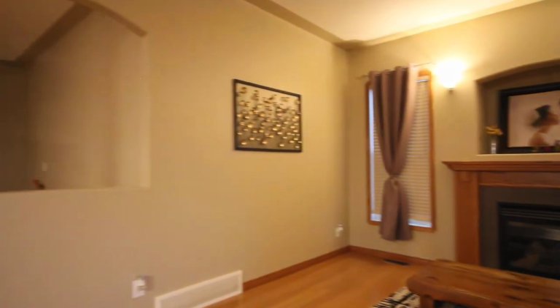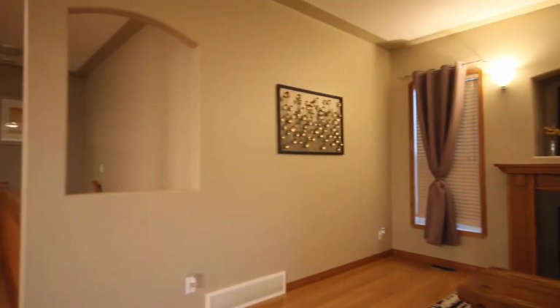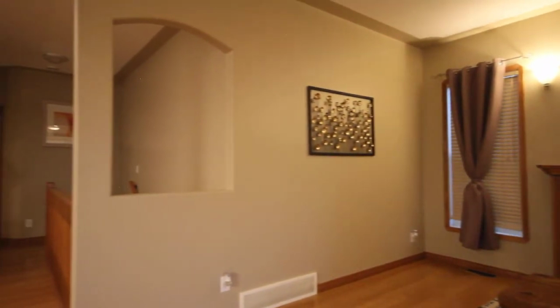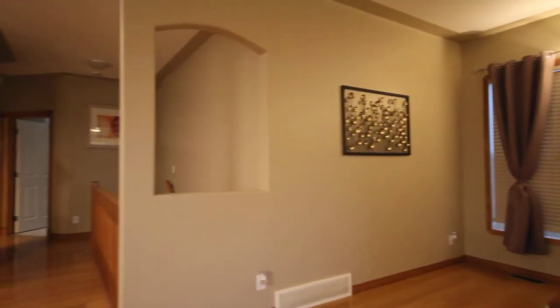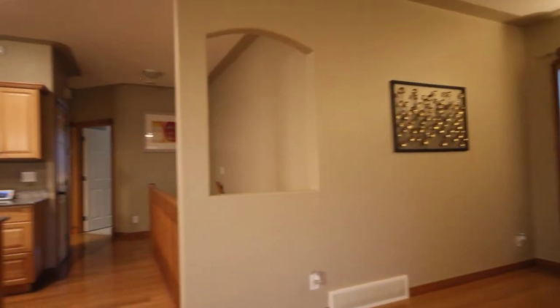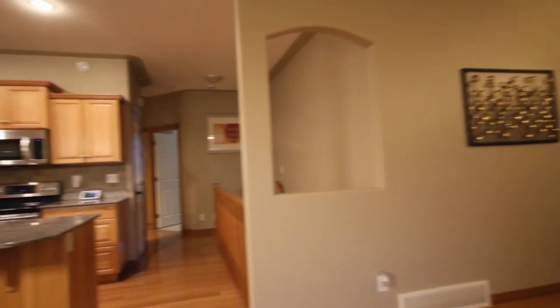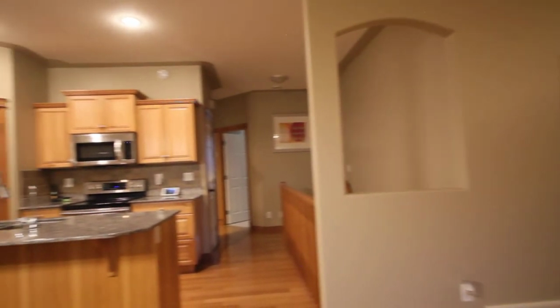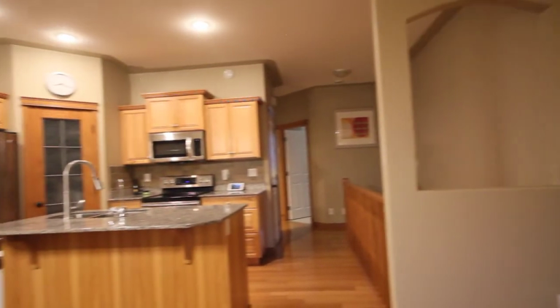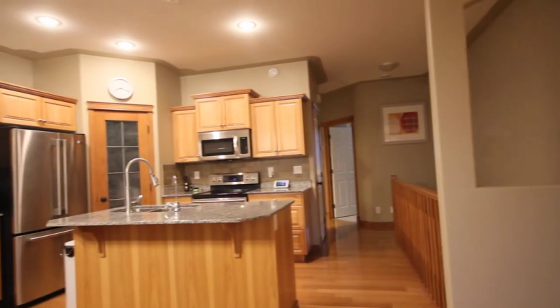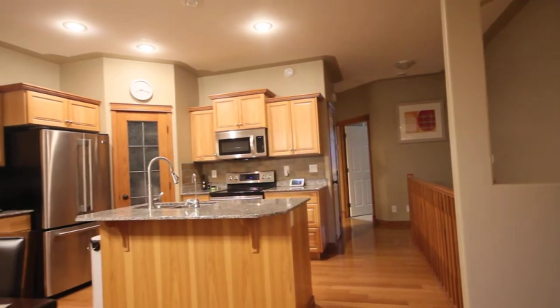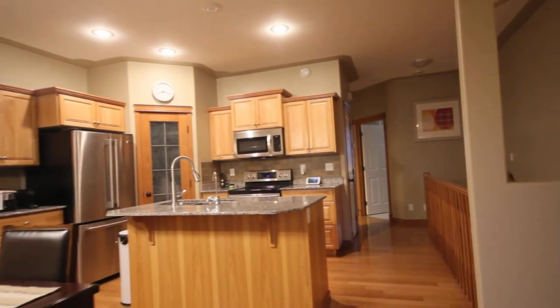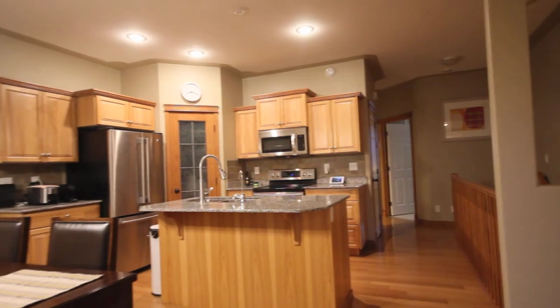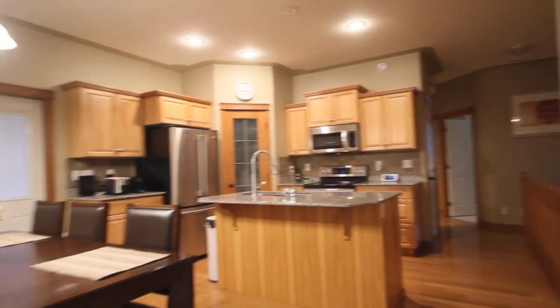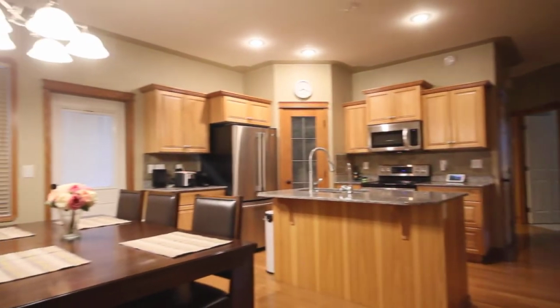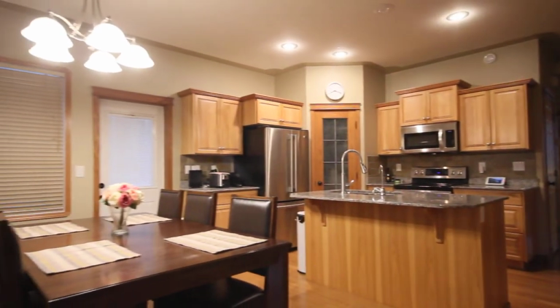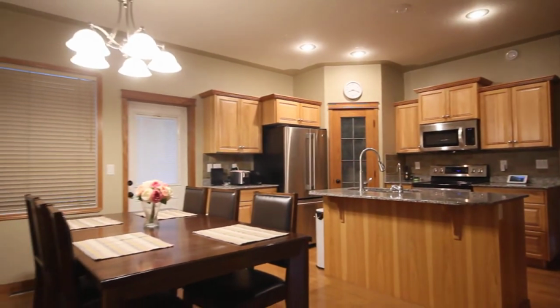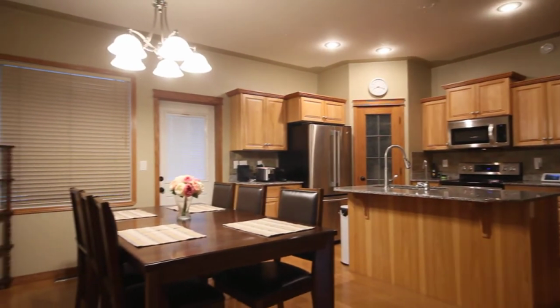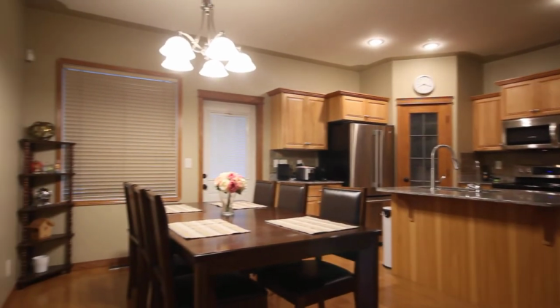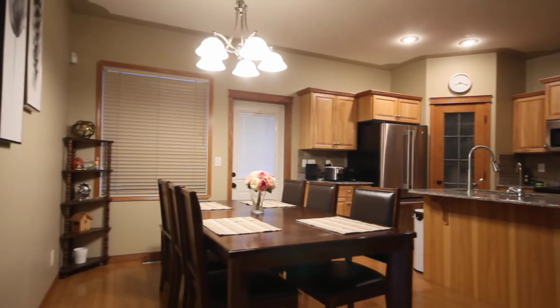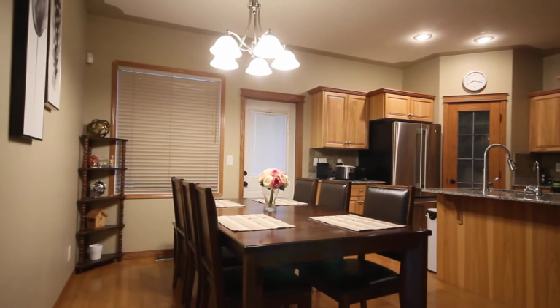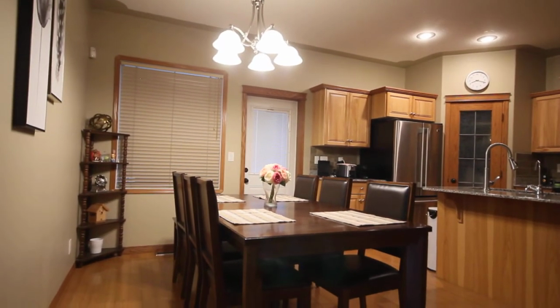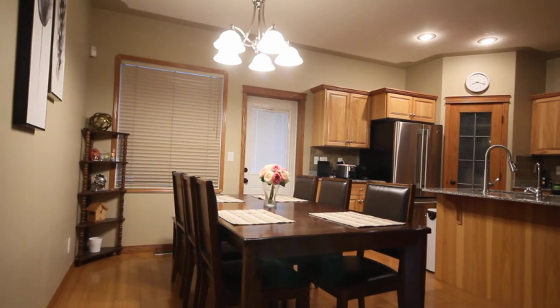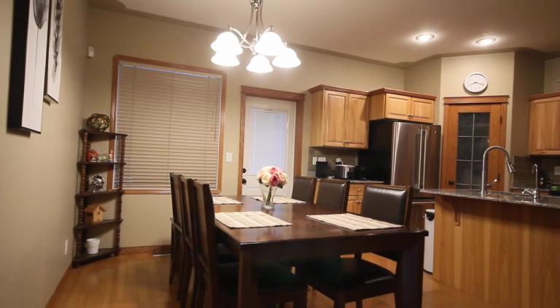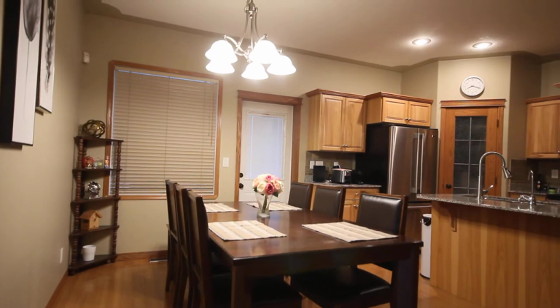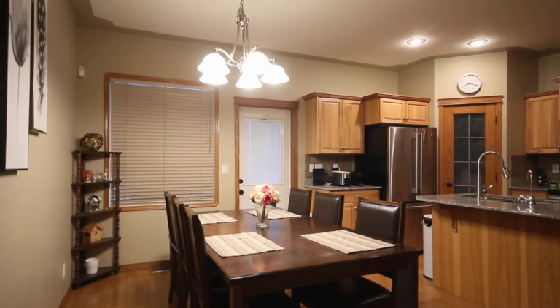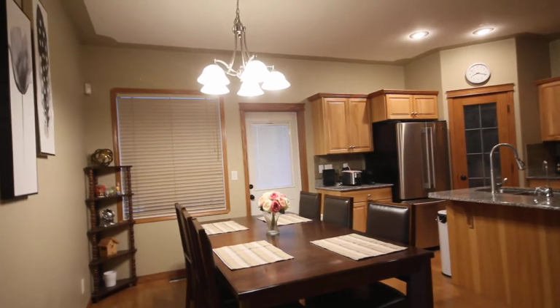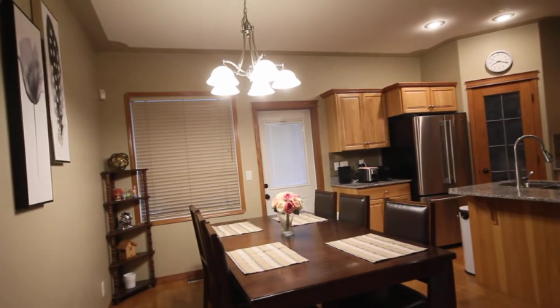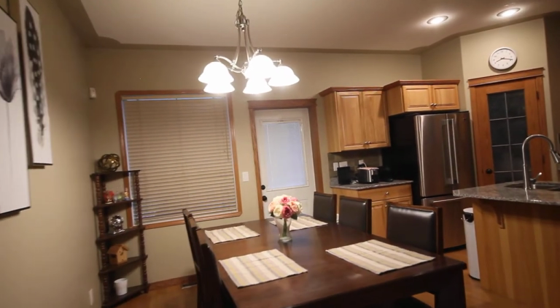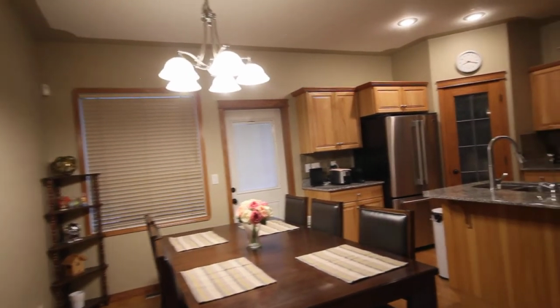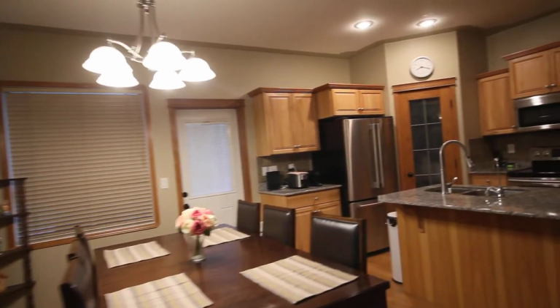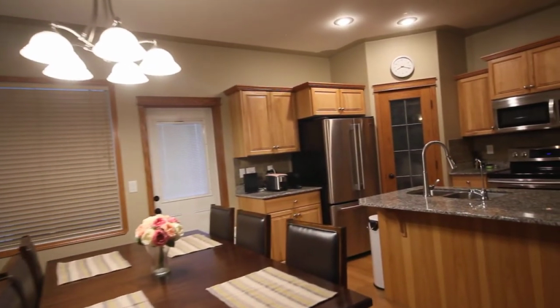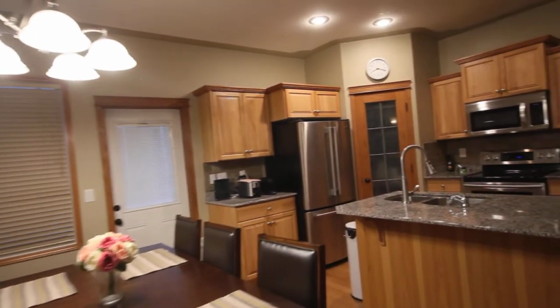We do these videos so that you get an idea of the layout and the flow of the property. If you like it, be sure to give us a call. I'm Jerry Rush with Royal LePage.